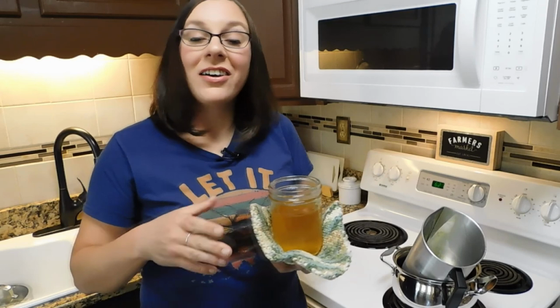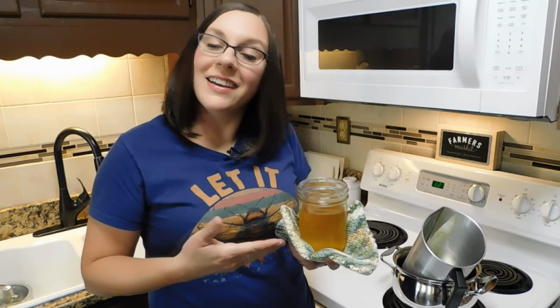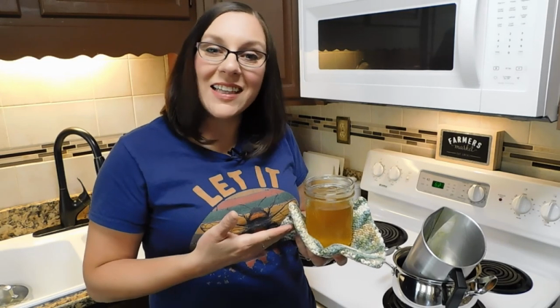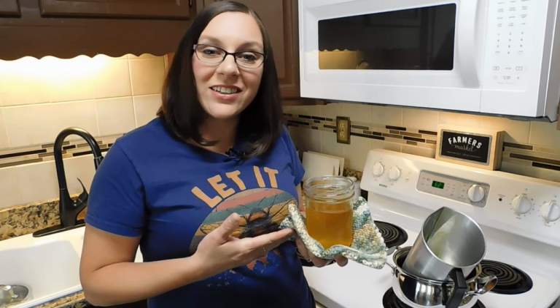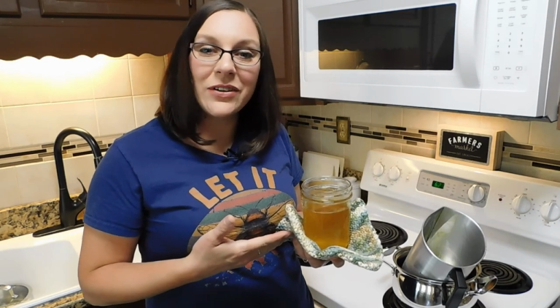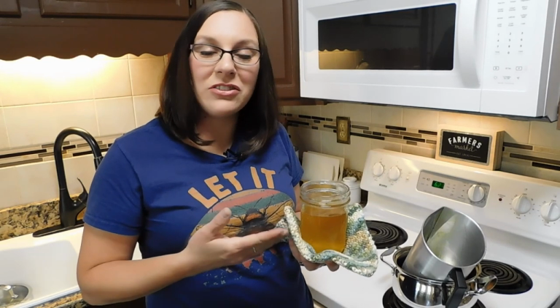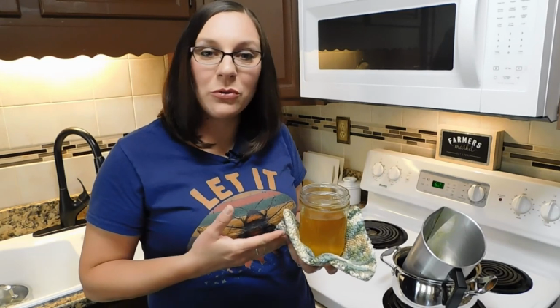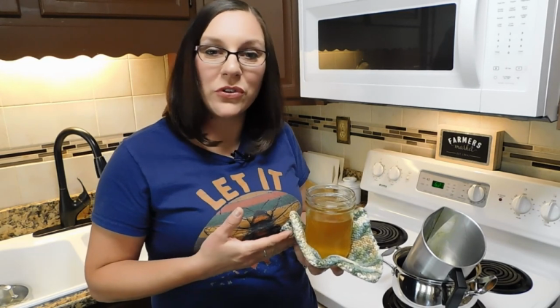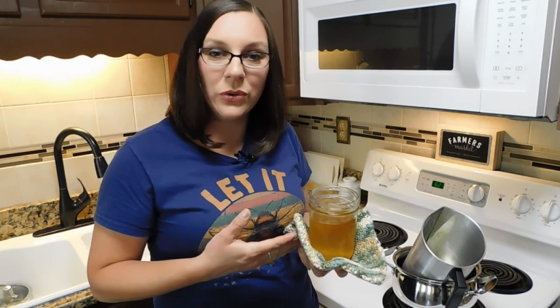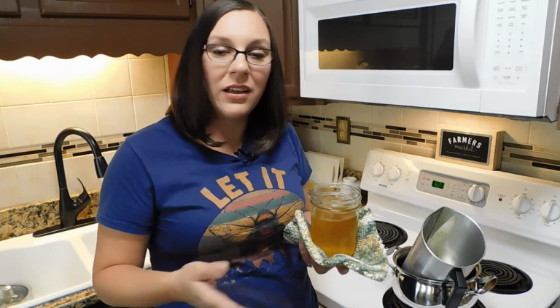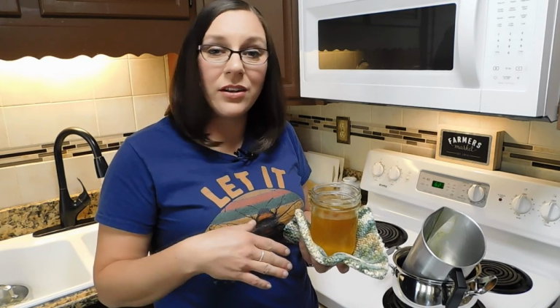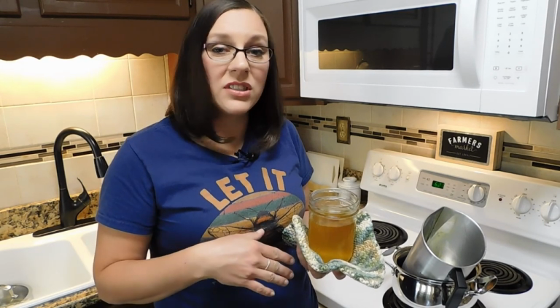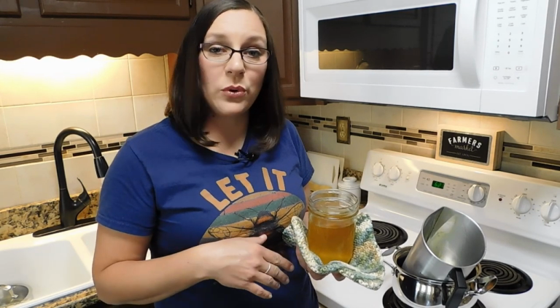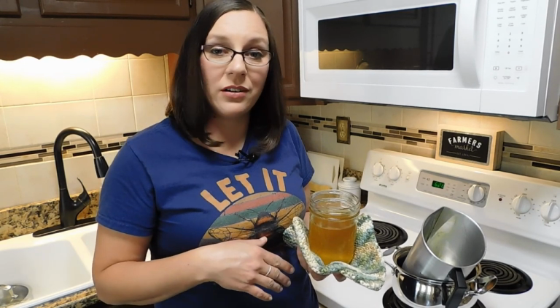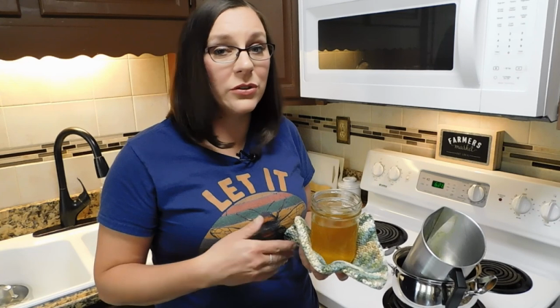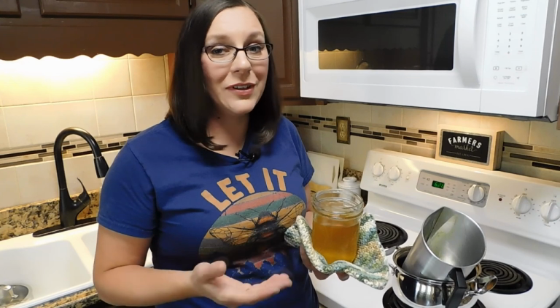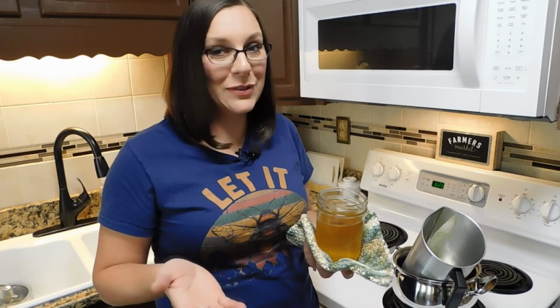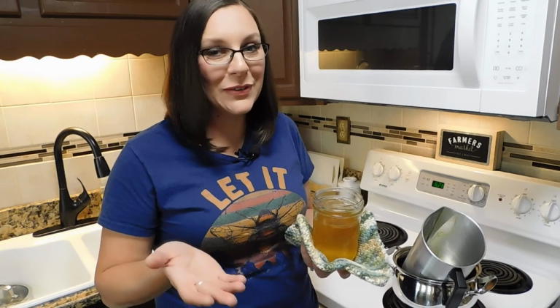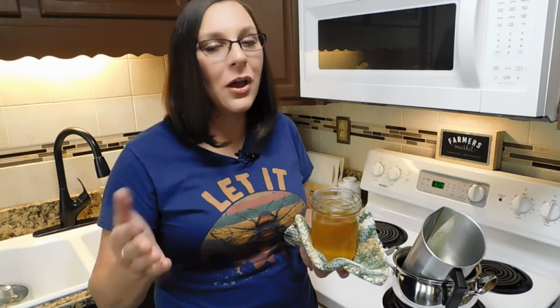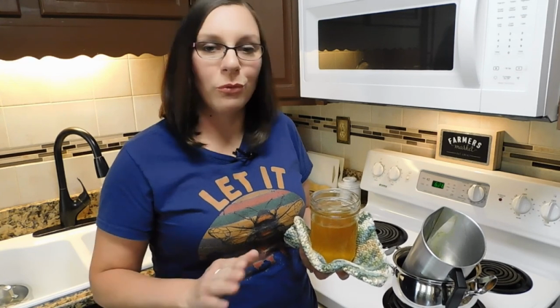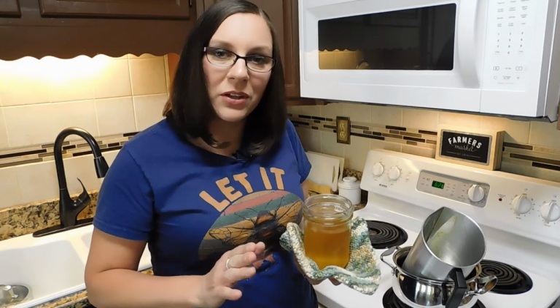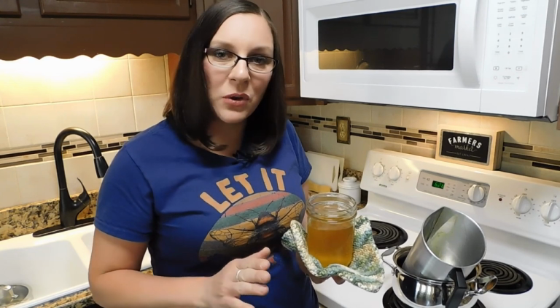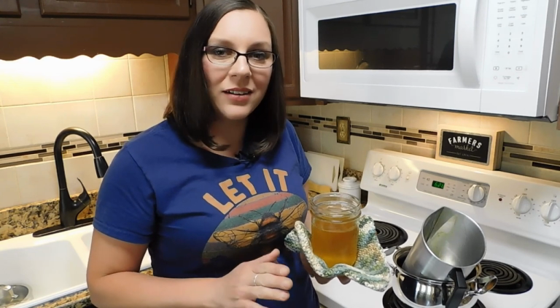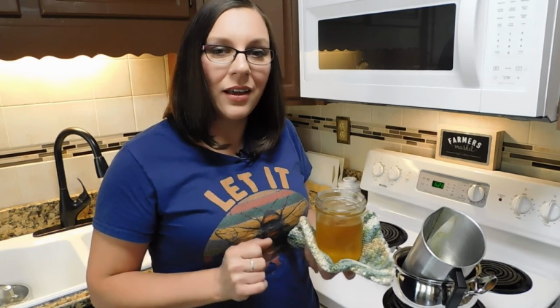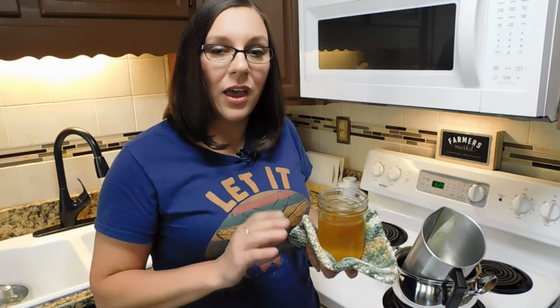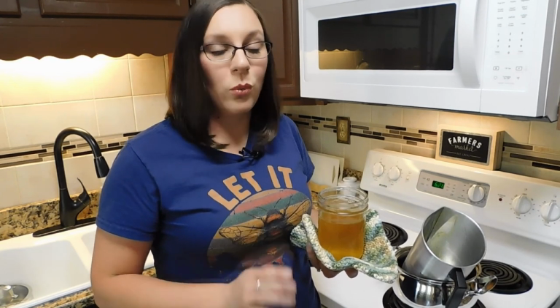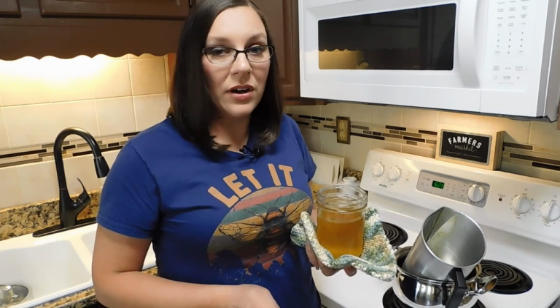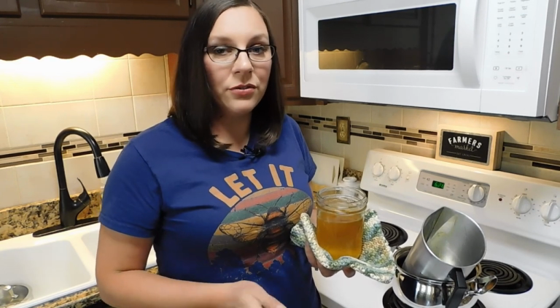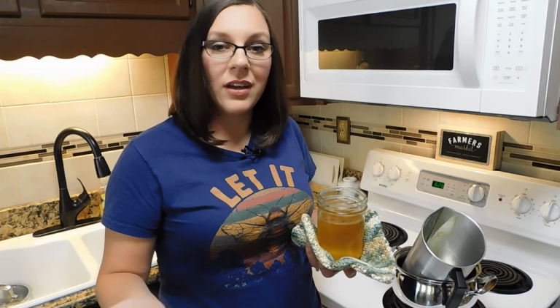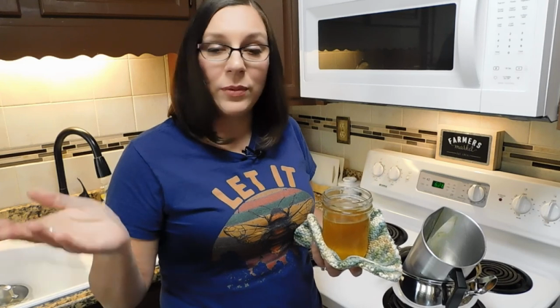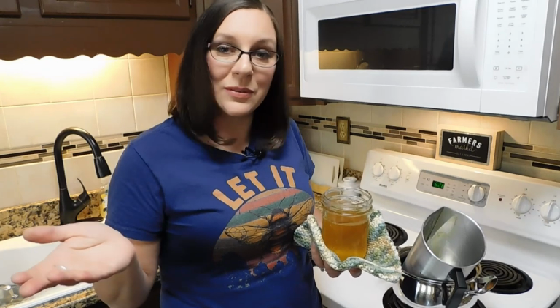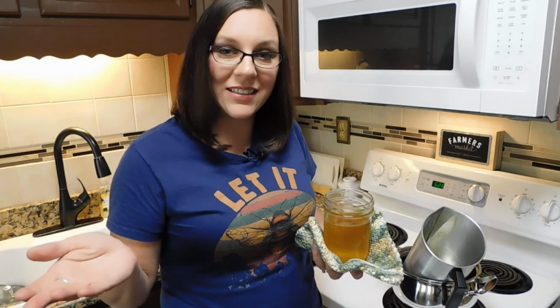And that's all there is to it. Now you just have to wait for it to cool, and then you can spoon it onto your spoons. Rub it in really well and wipe it off, and they'll be nice and protected.